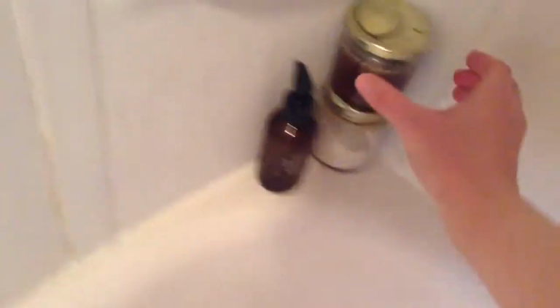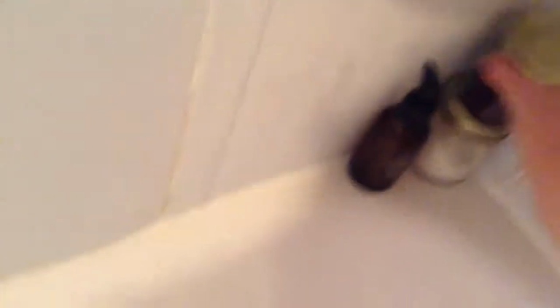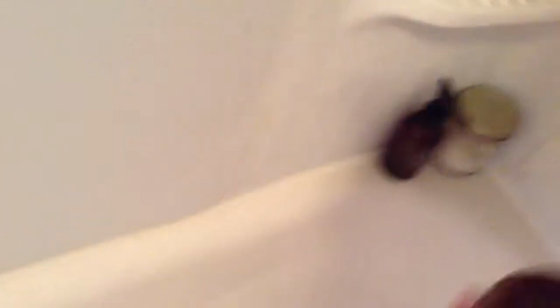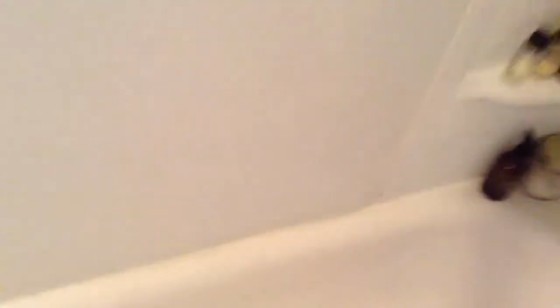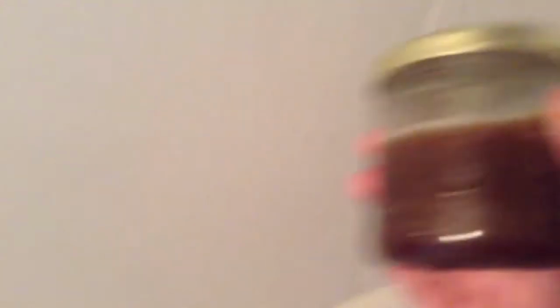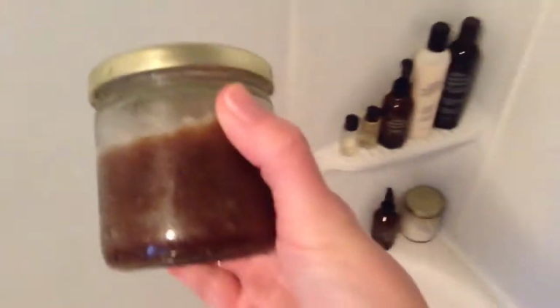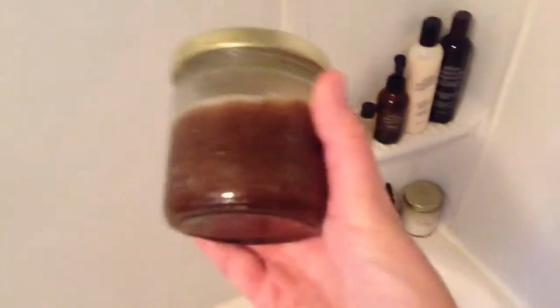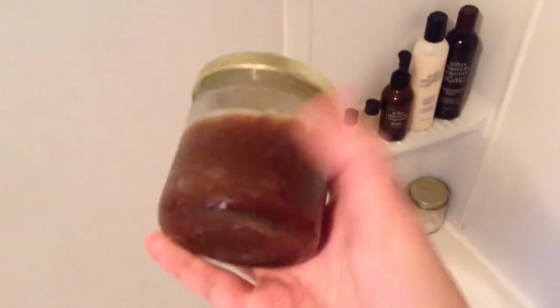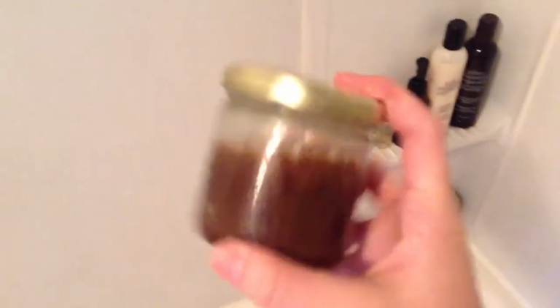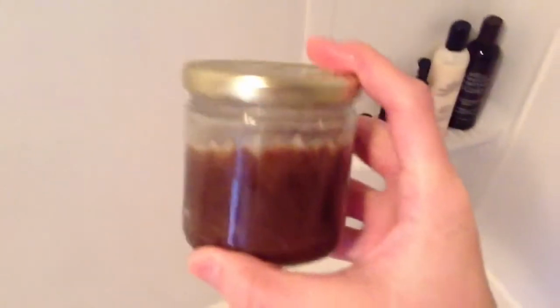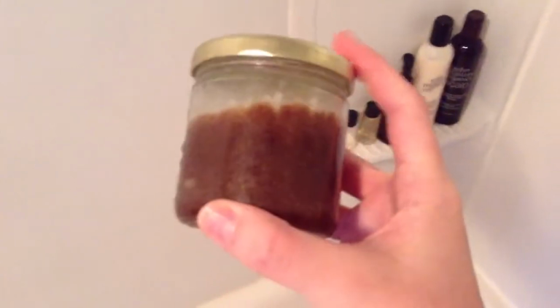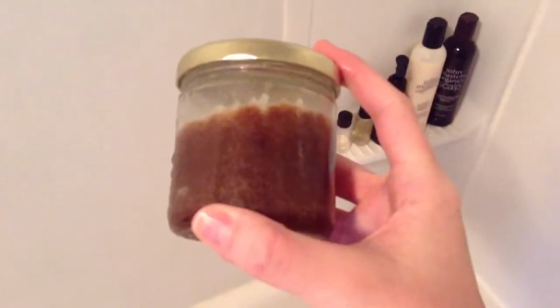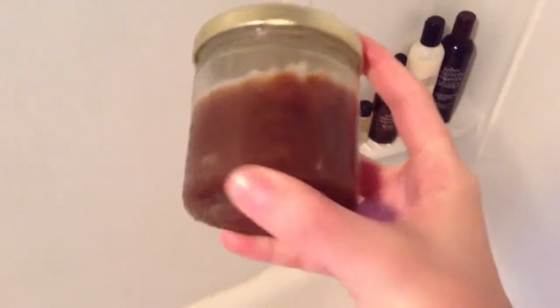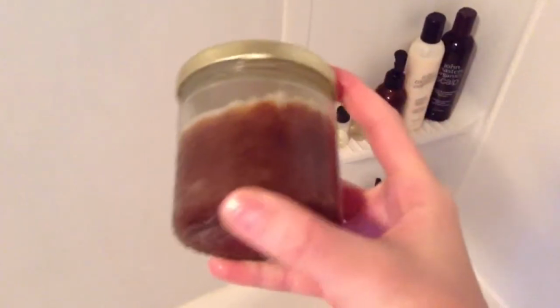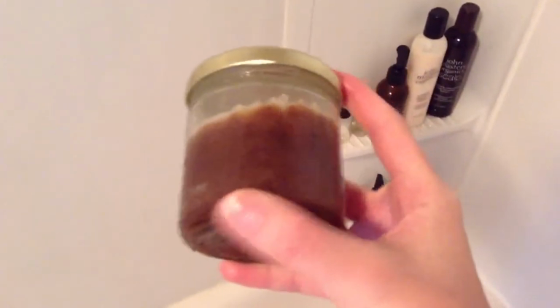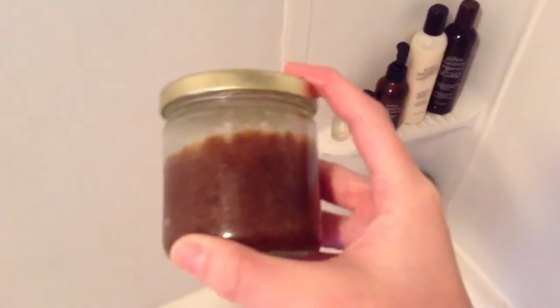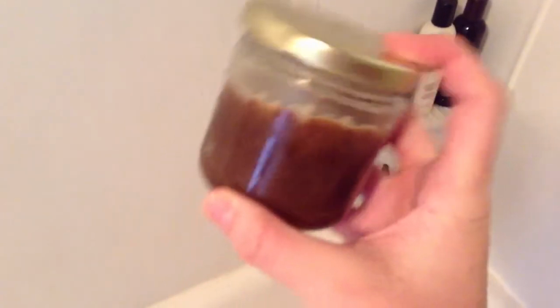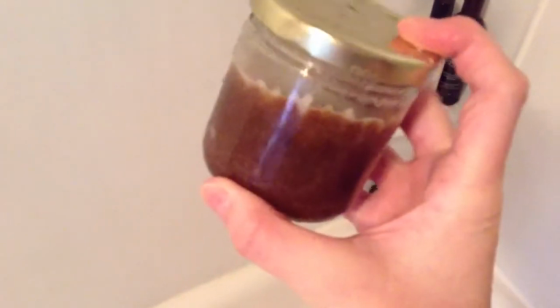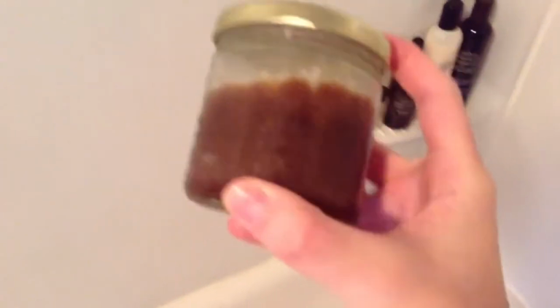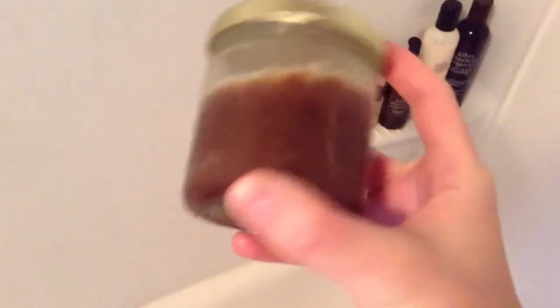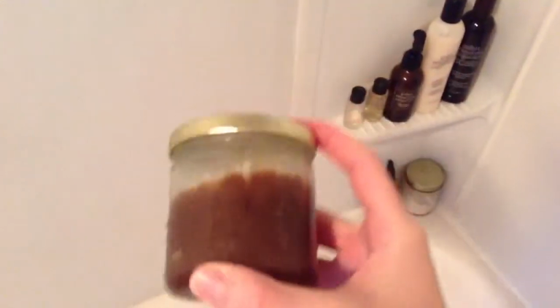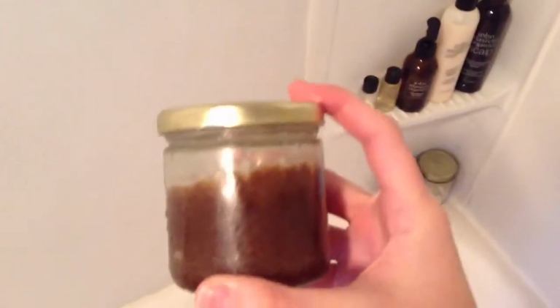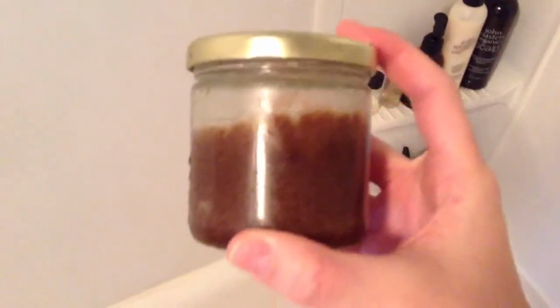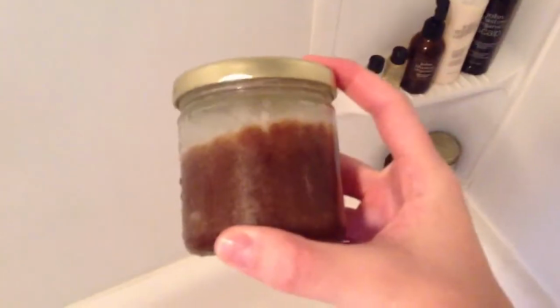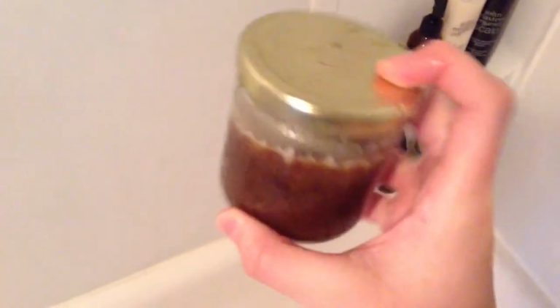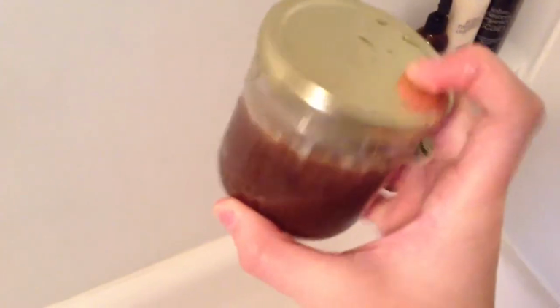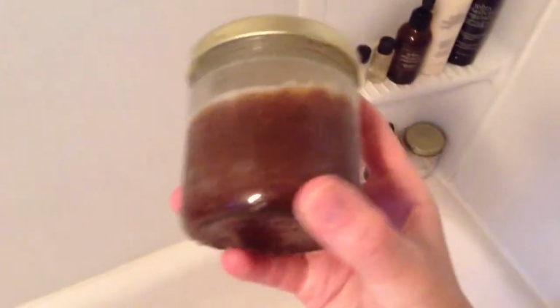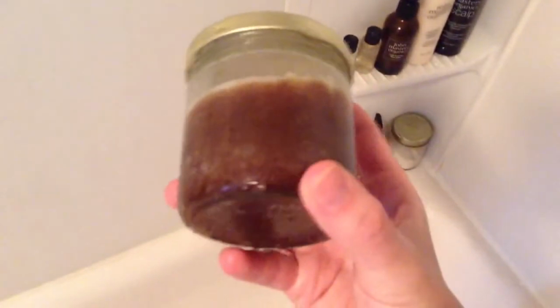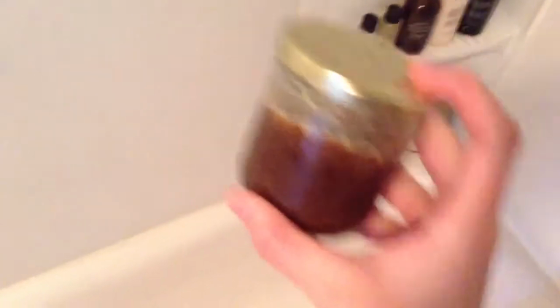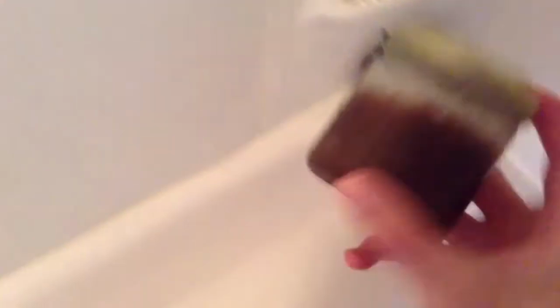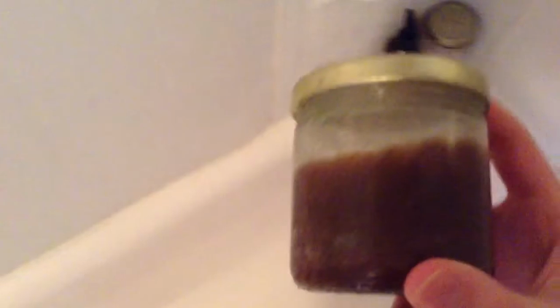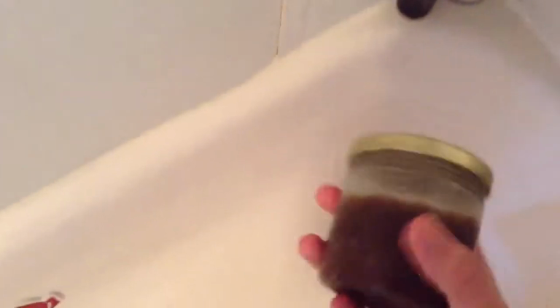This is something I just made today — it's a body scrub. It's just a quarter cup of coconut oil and a cup of brown sugar, blended up. I used that on my legs.